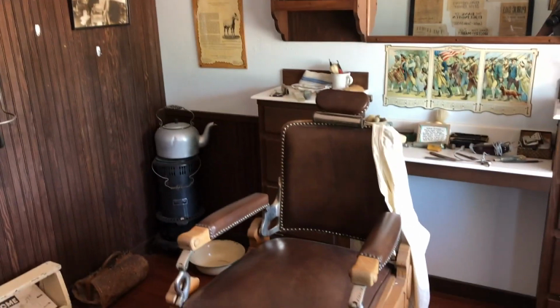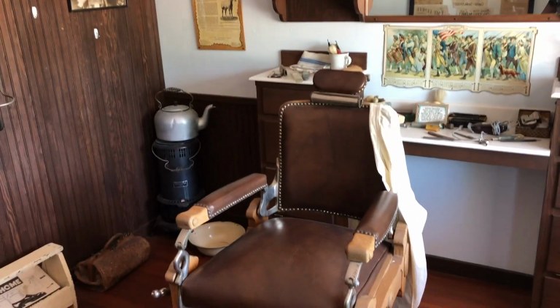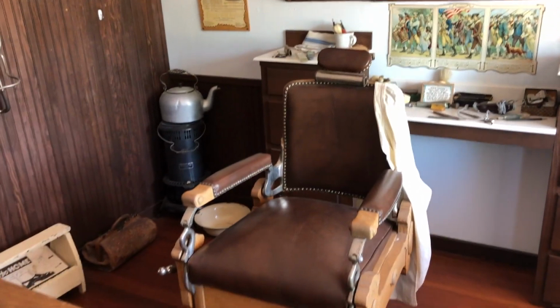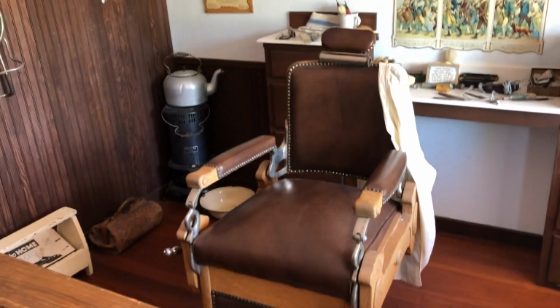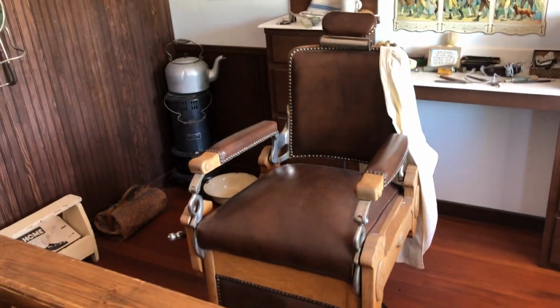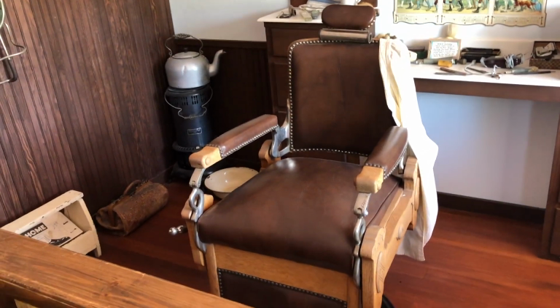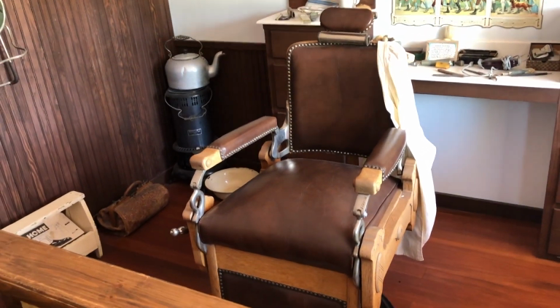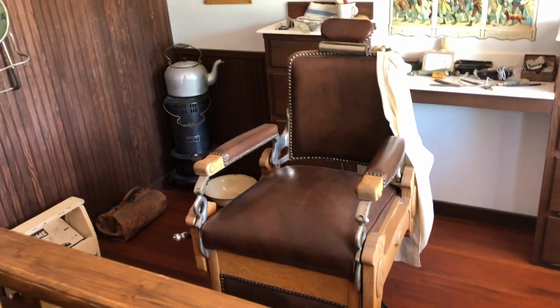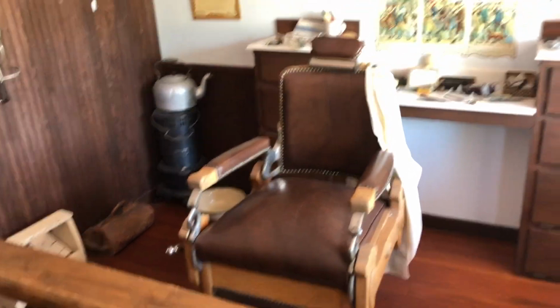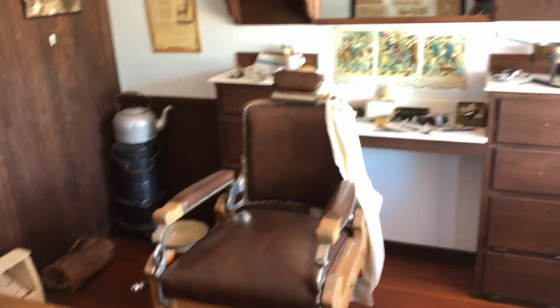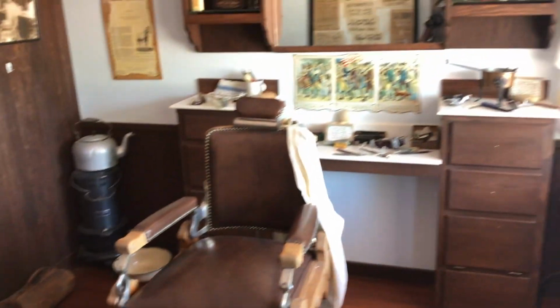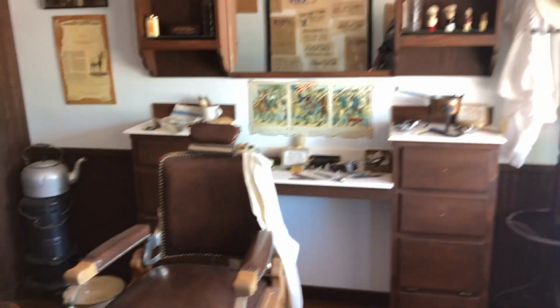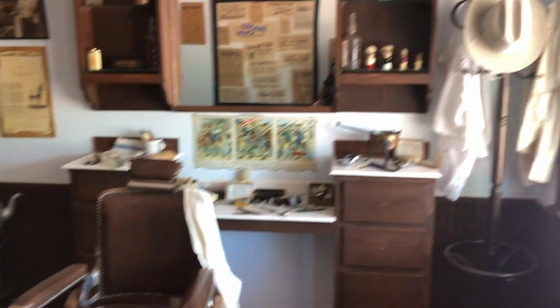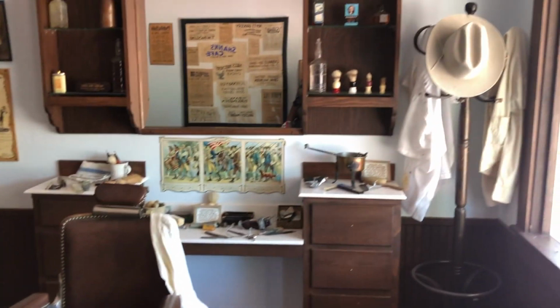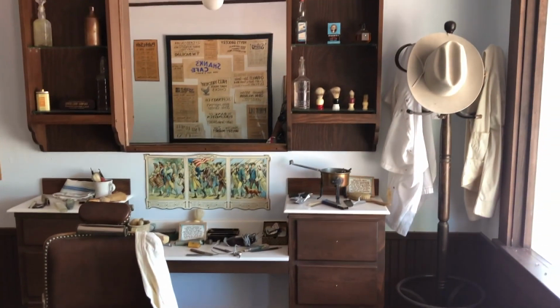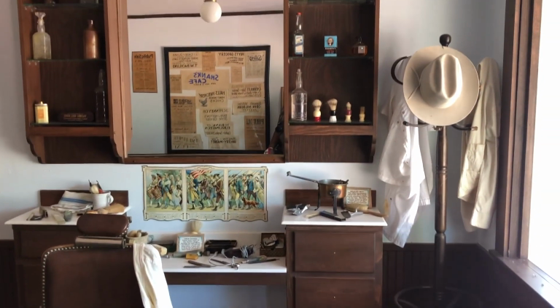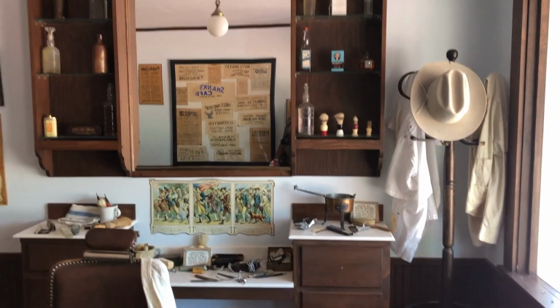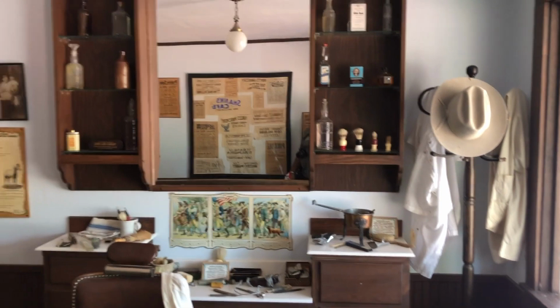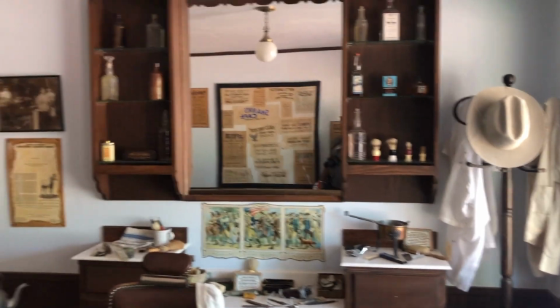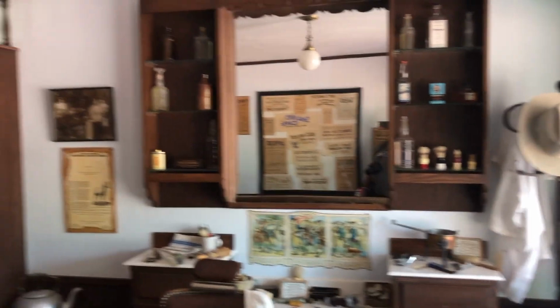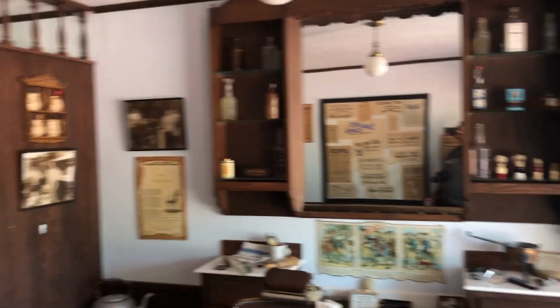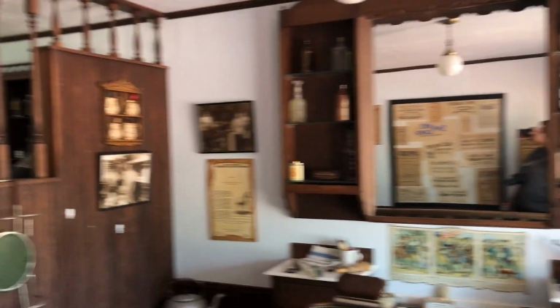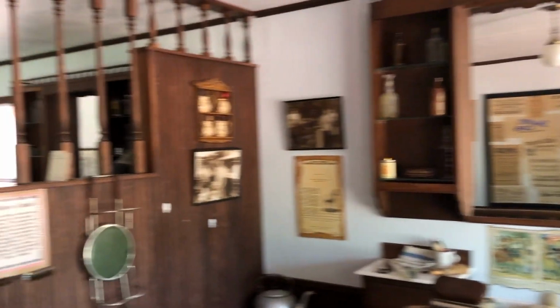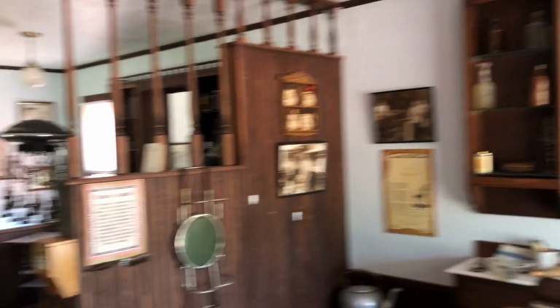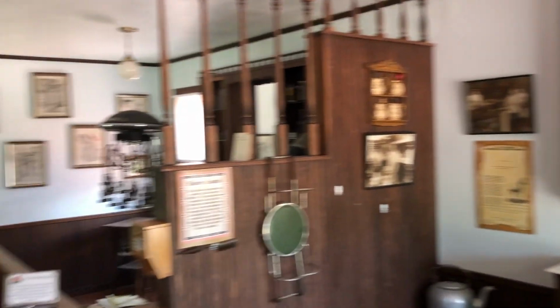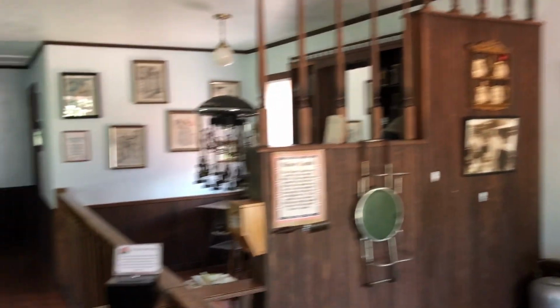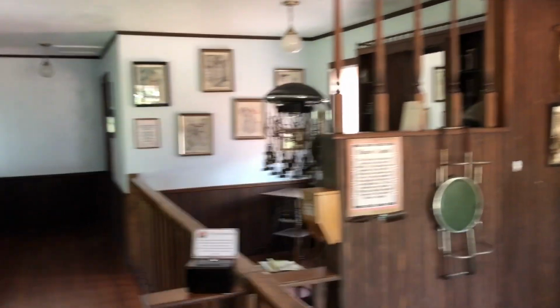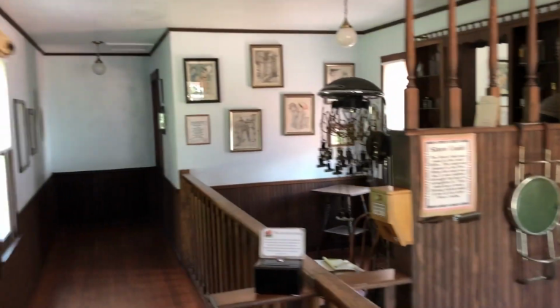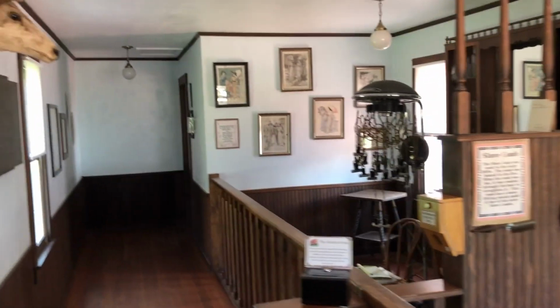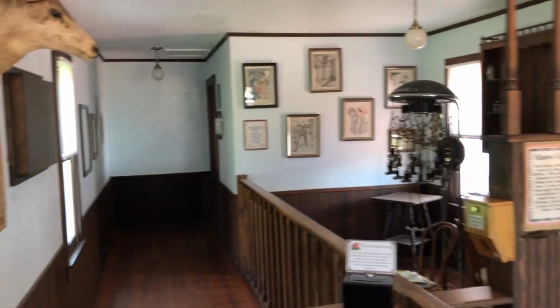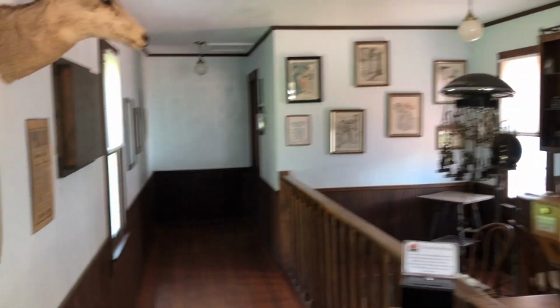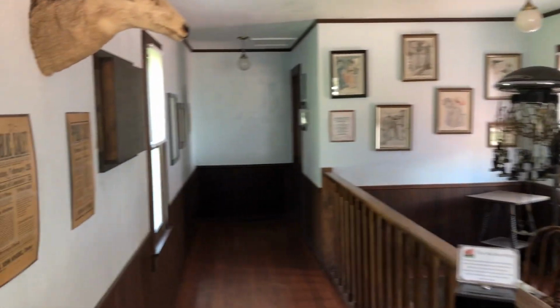Here's the old vintage chair. You can hear the floors are very creaky, but it is so quaint in here.